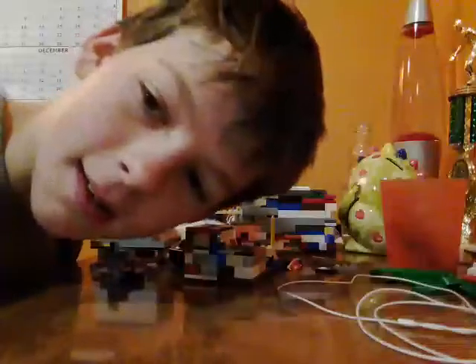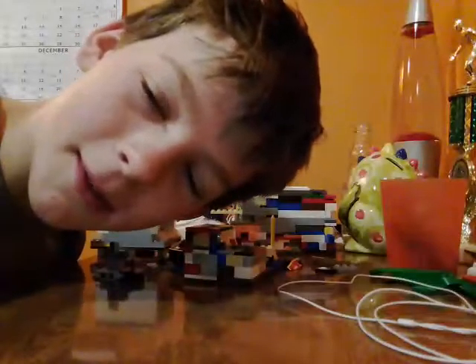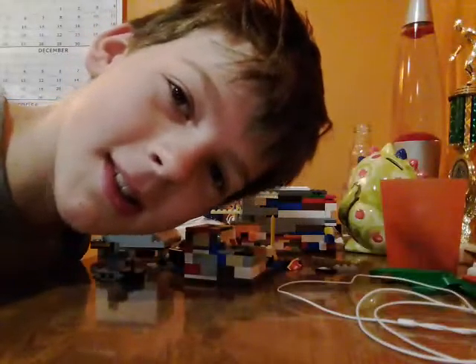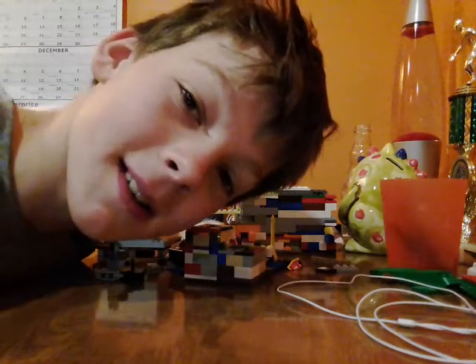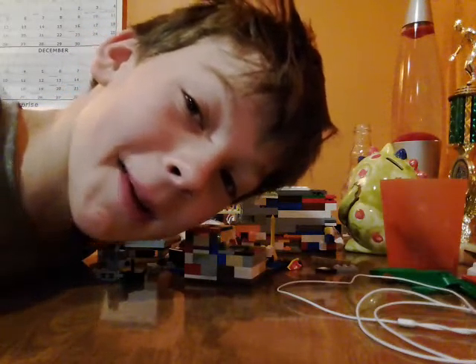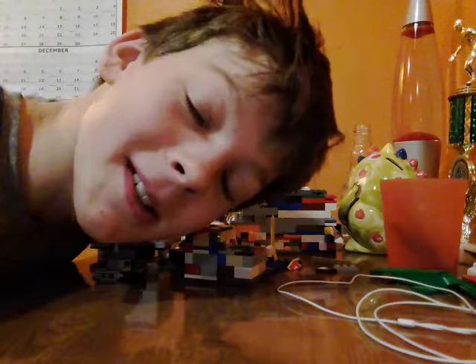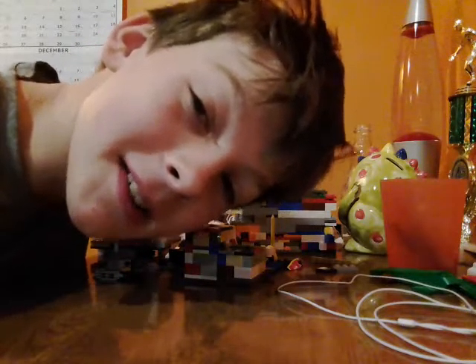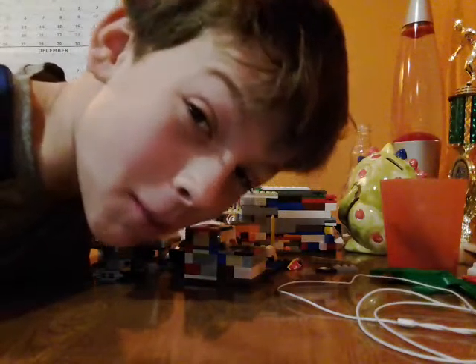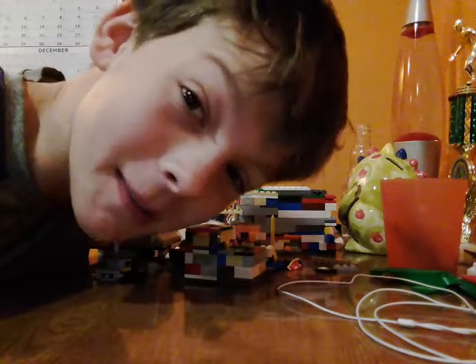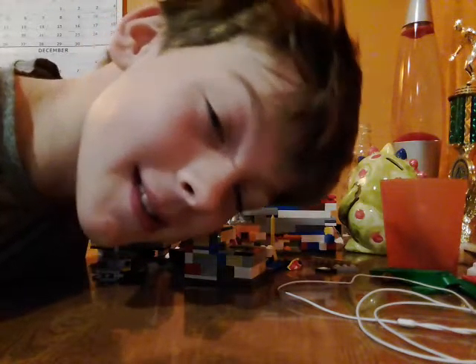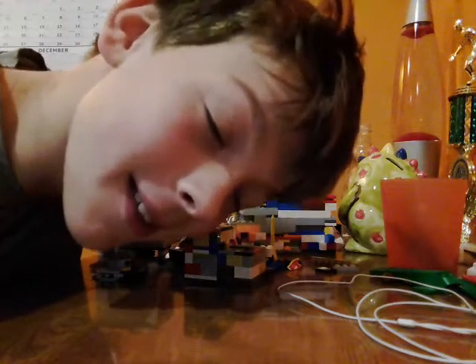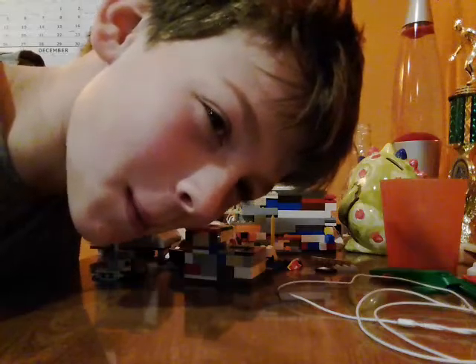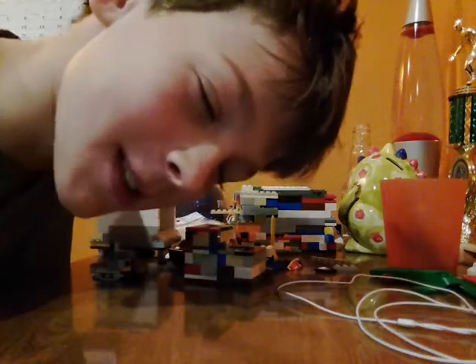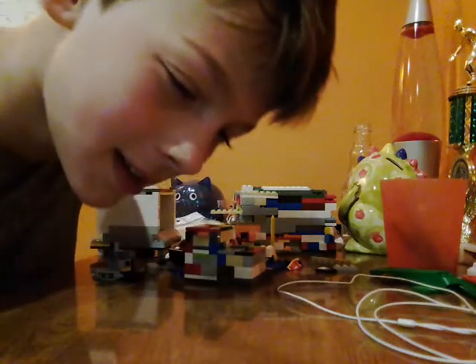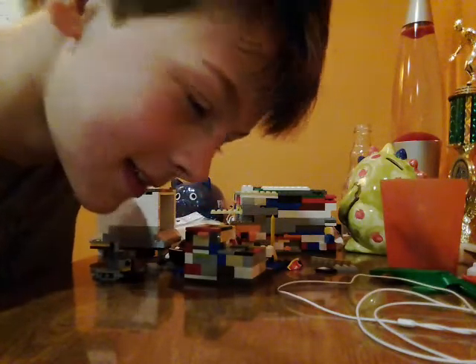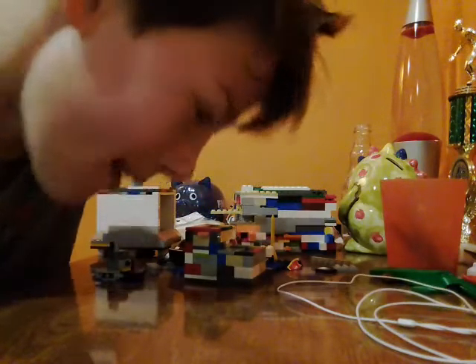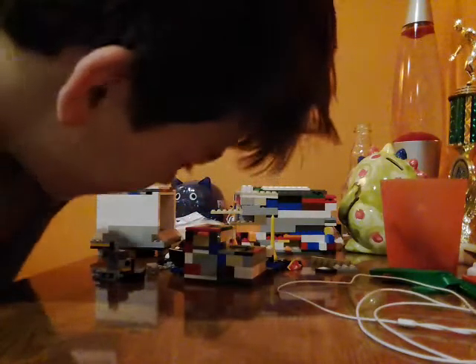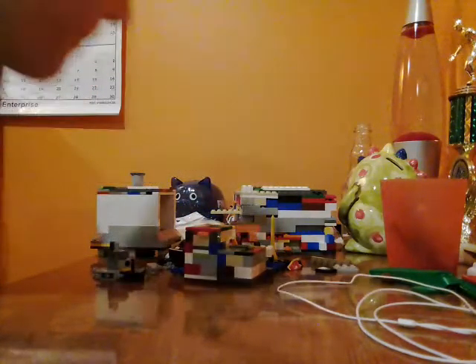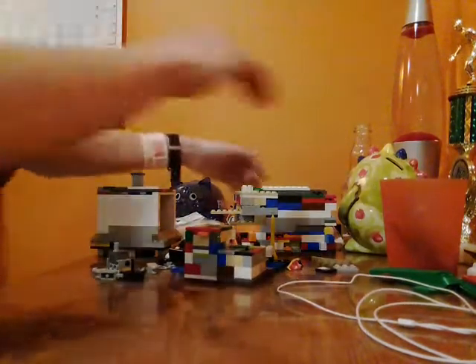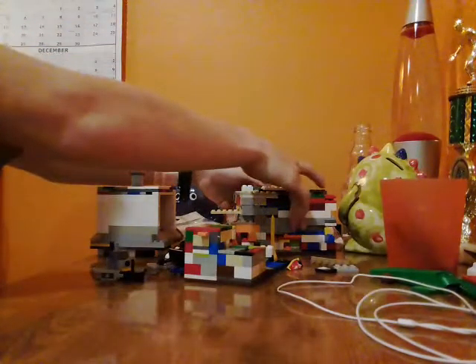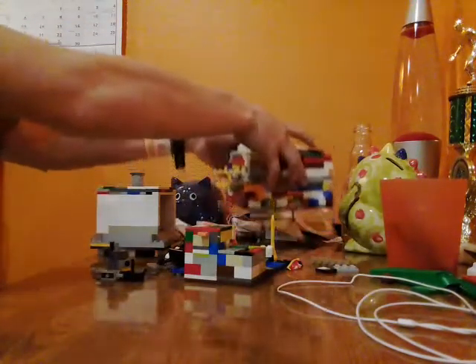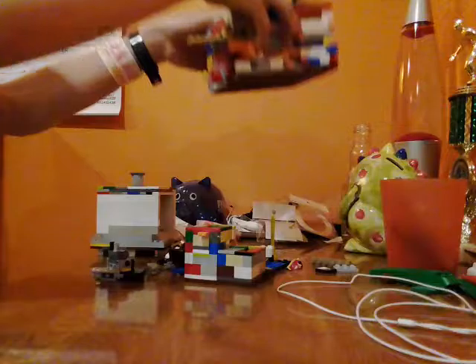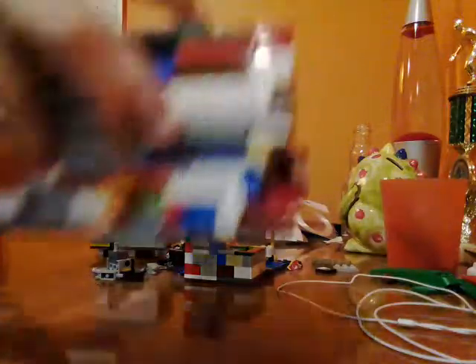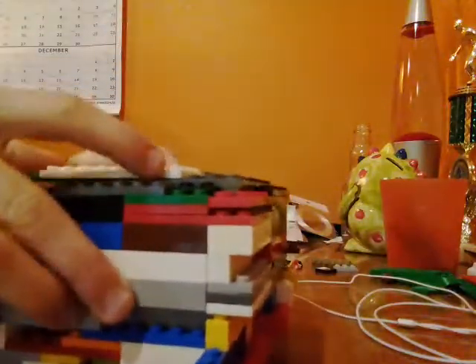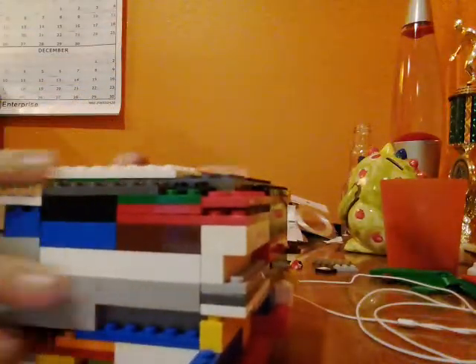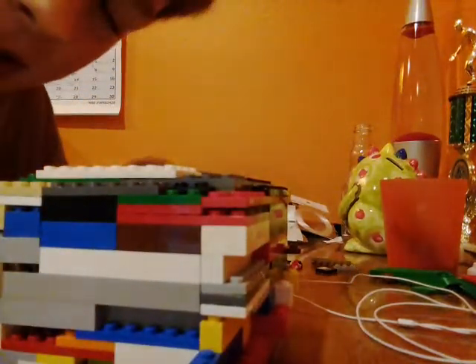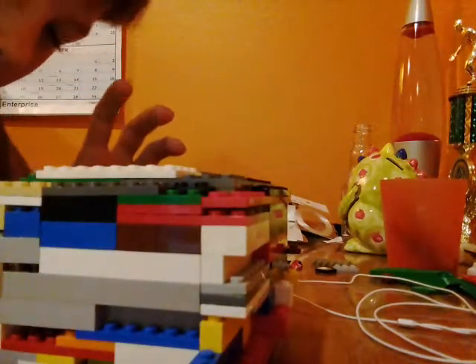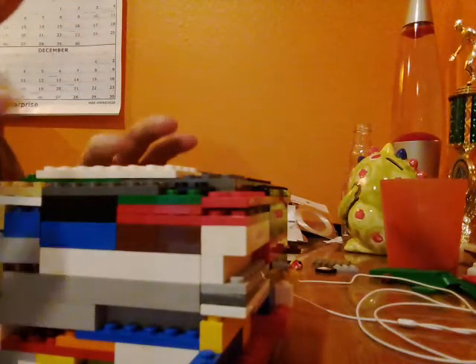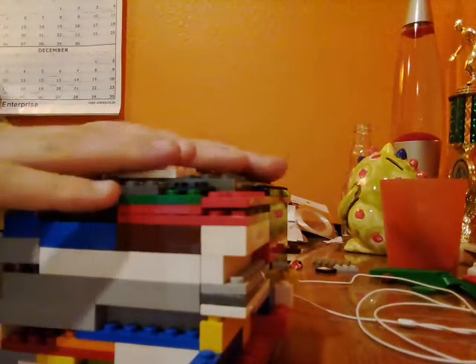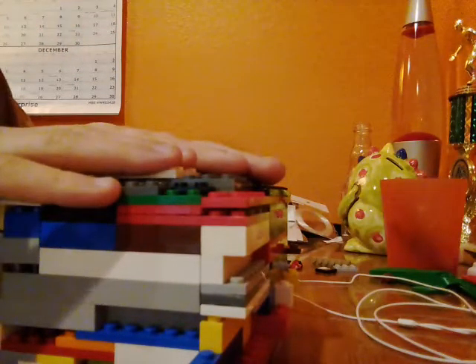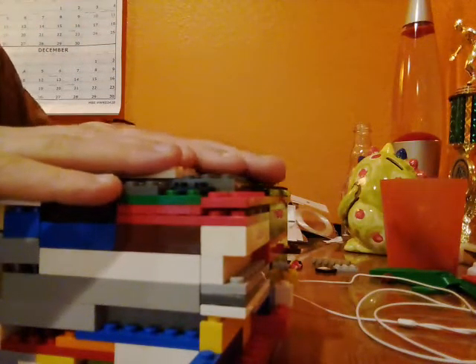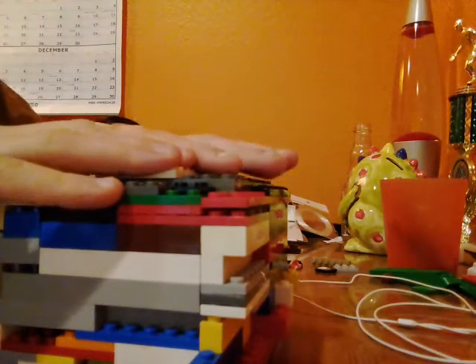Hey everyone, so today I'm going to be showing you how to open my Play-Go puzzle boxes. So here we go, this is the one I'm going to be showing you today — this is my biggest one.